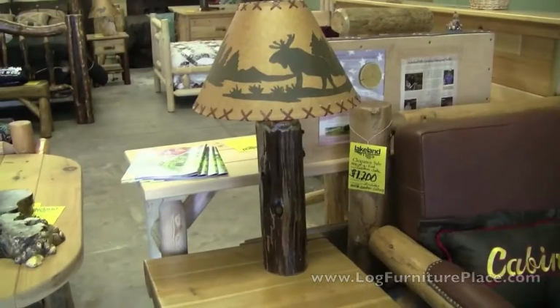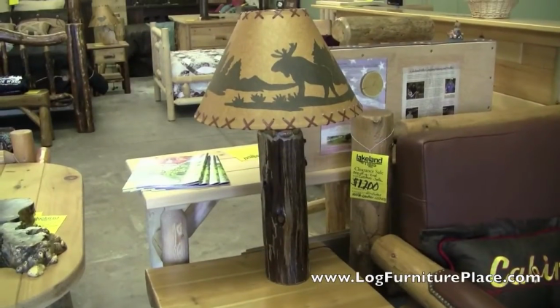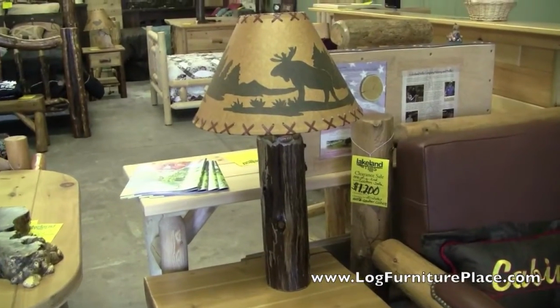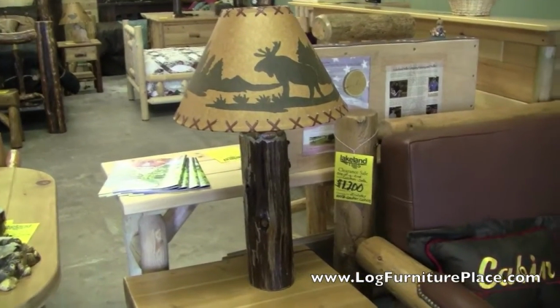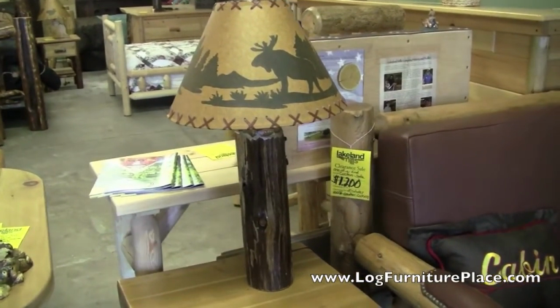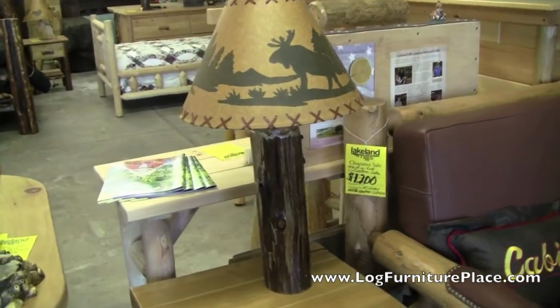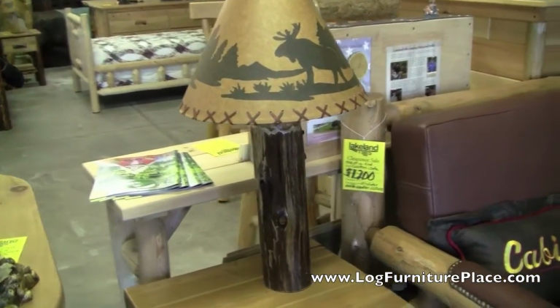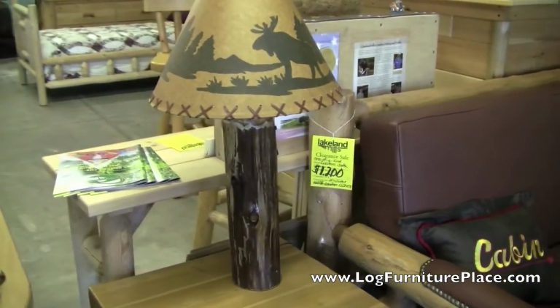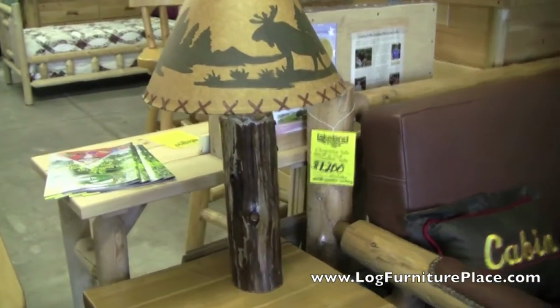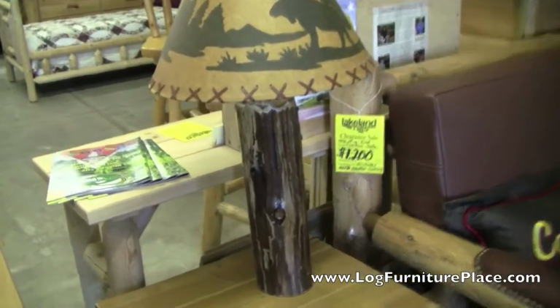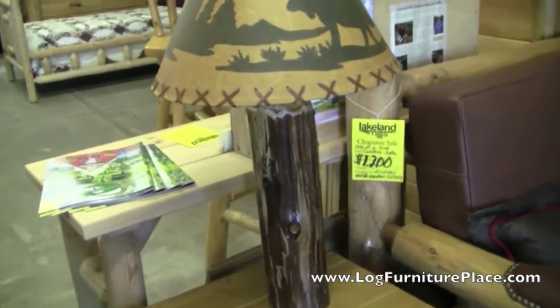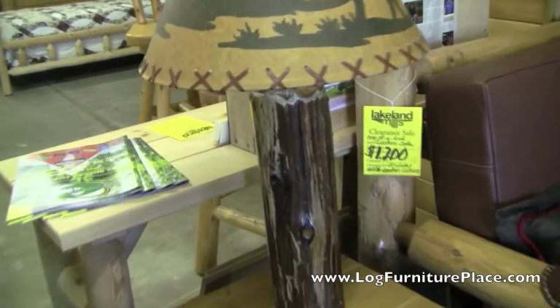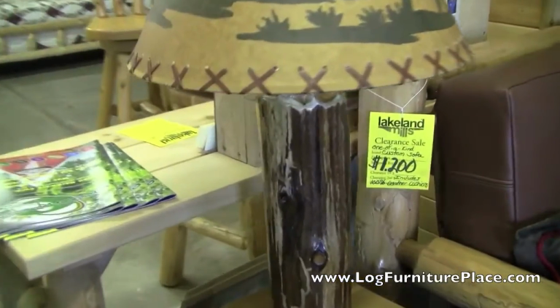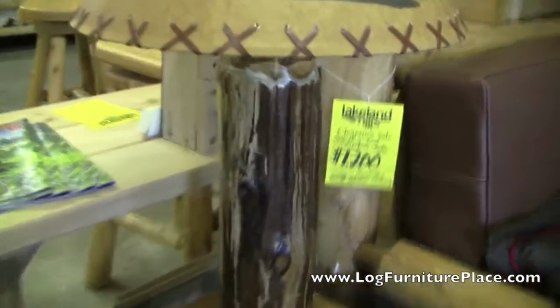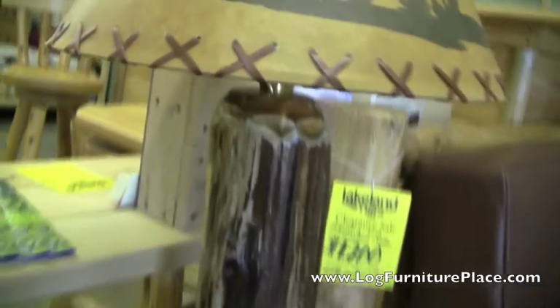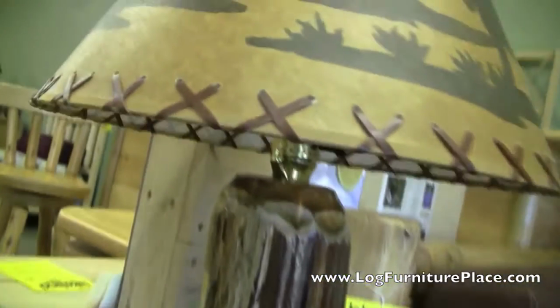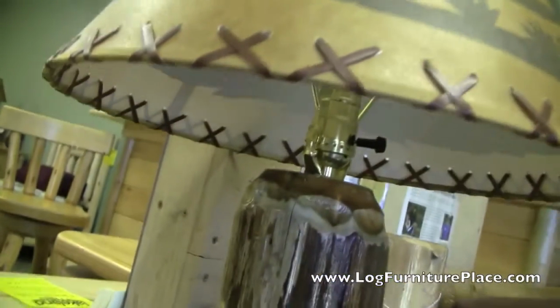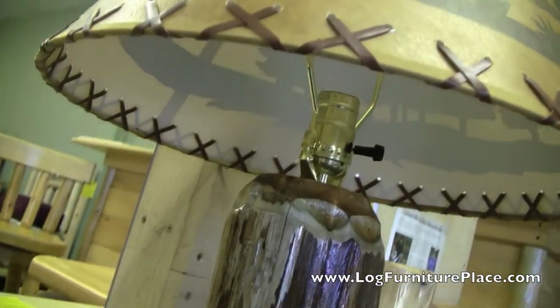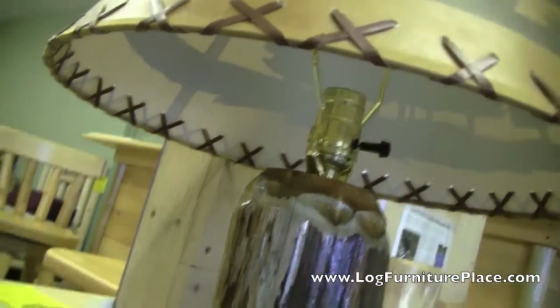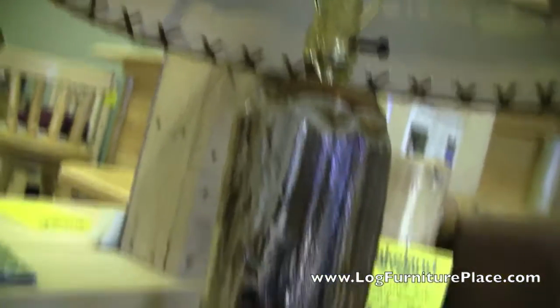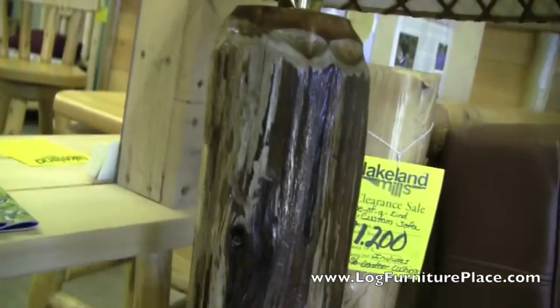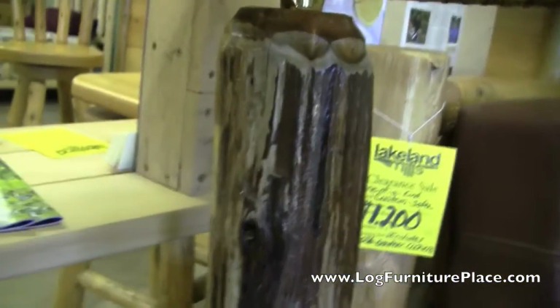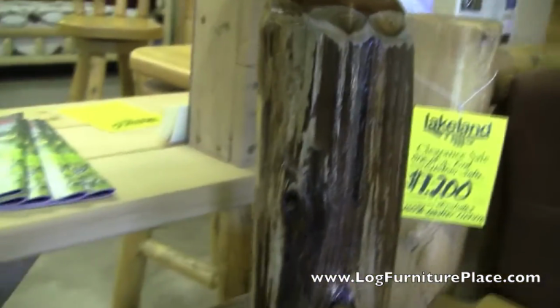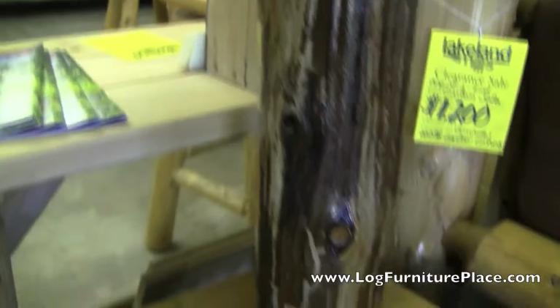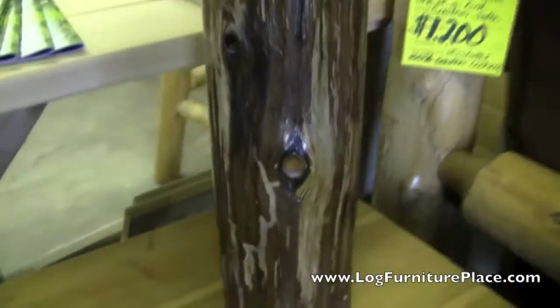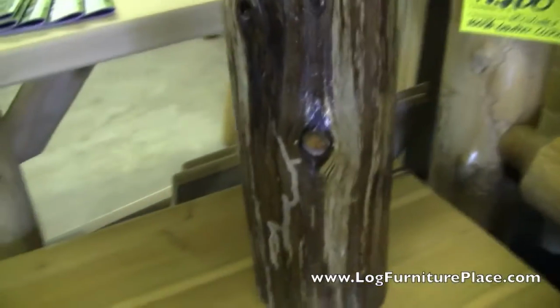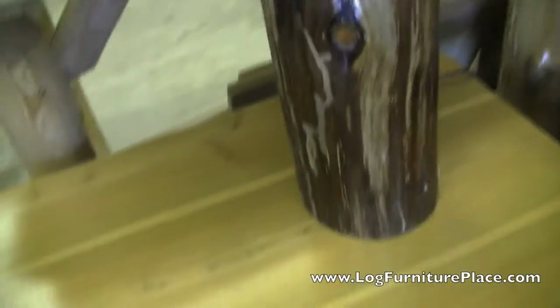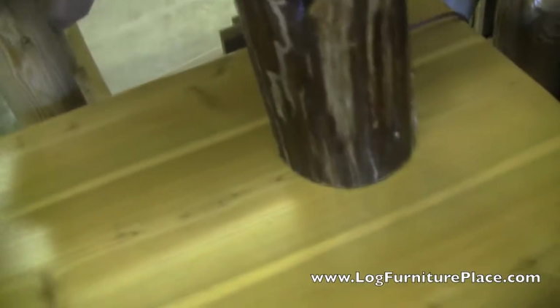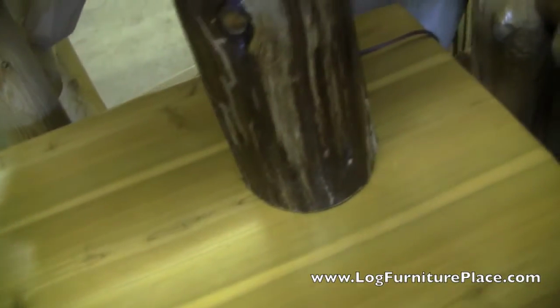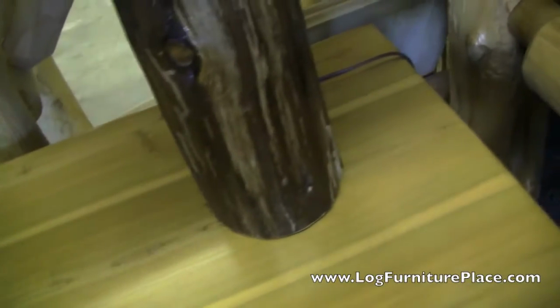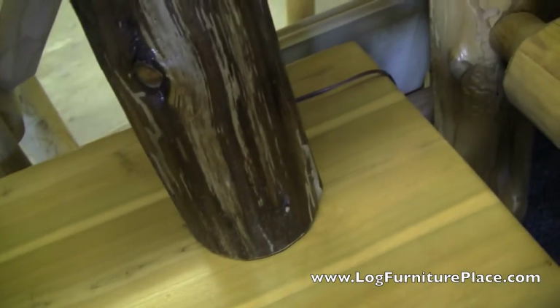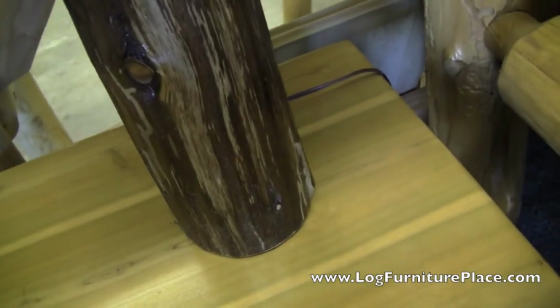And here's another style. This lamp you'll see is showing with one of the moose lampshades. We also have bear and deer, fish, wolves, plus a lot of colored lampshades.